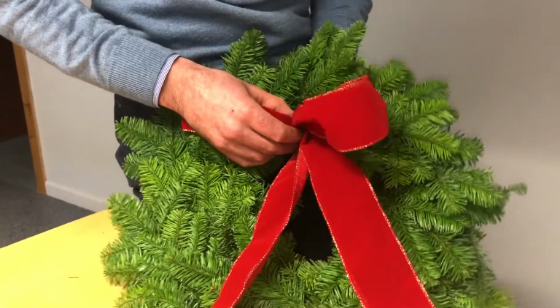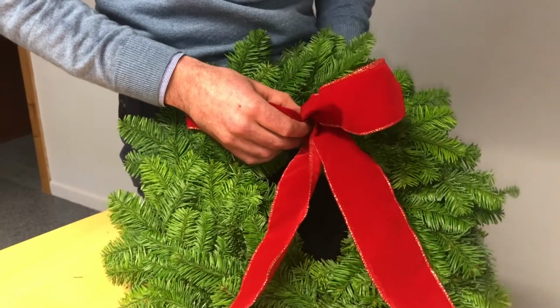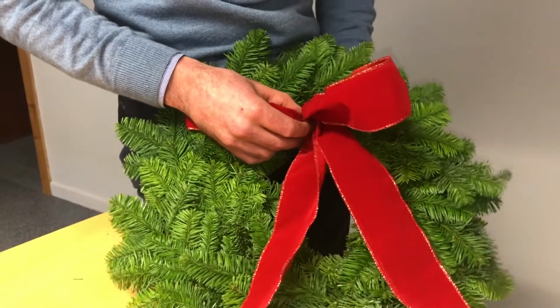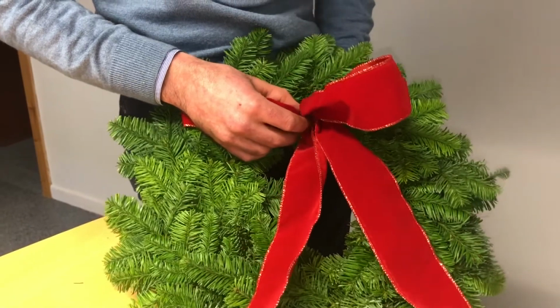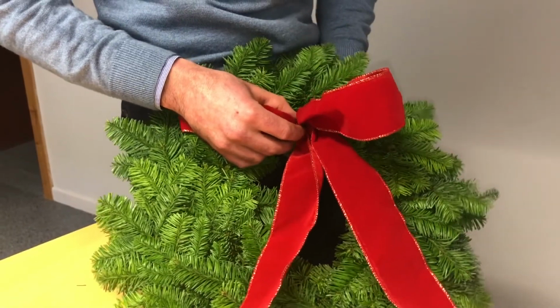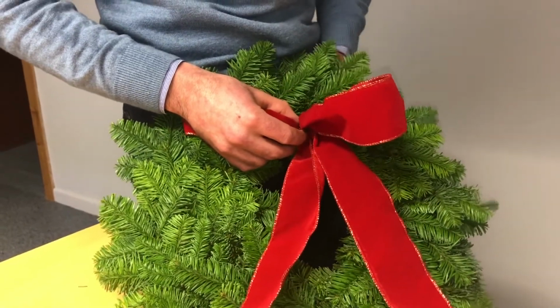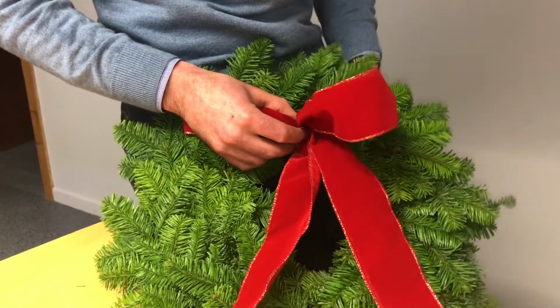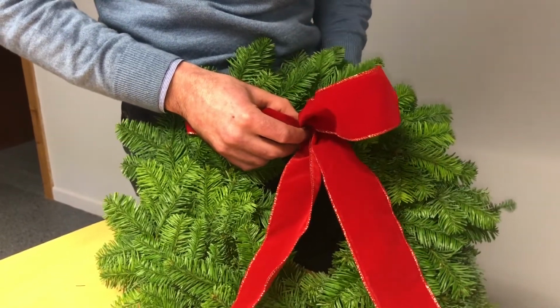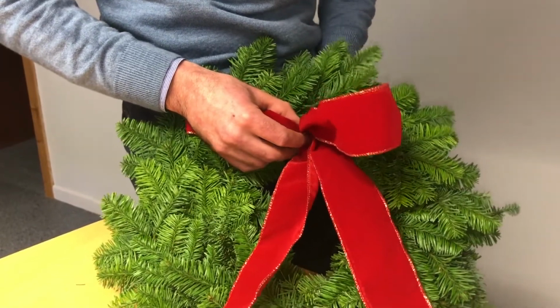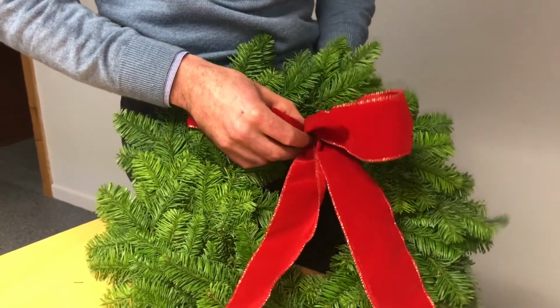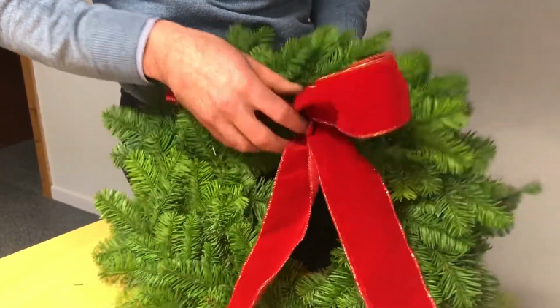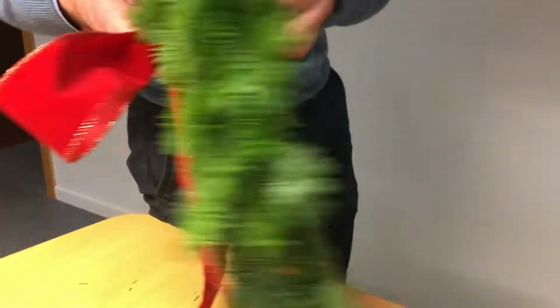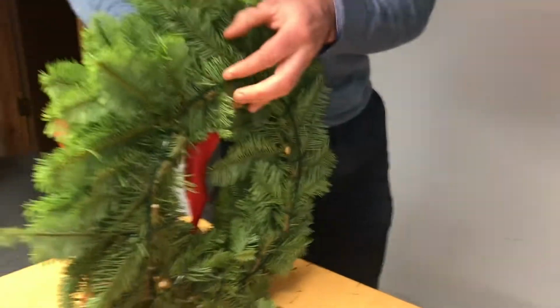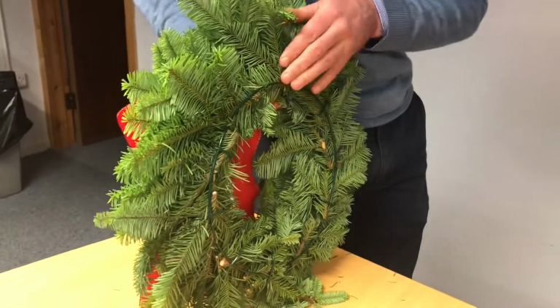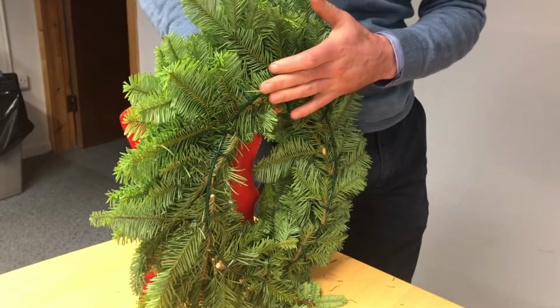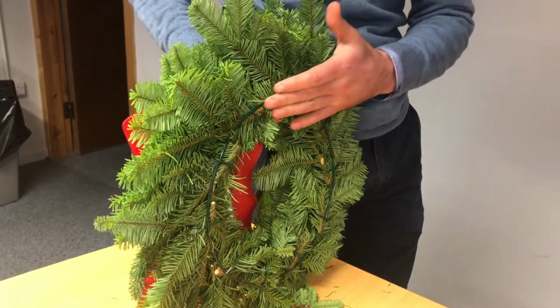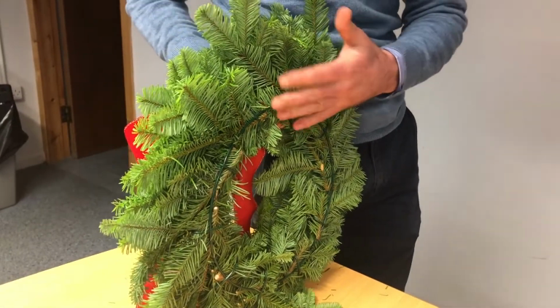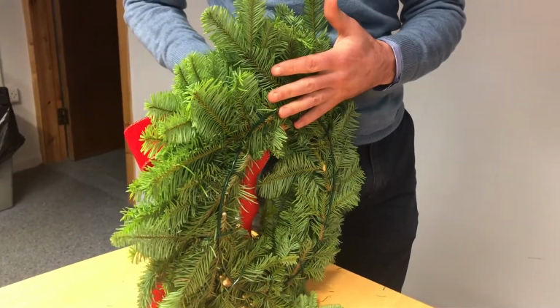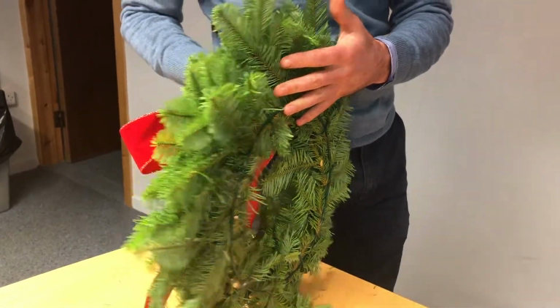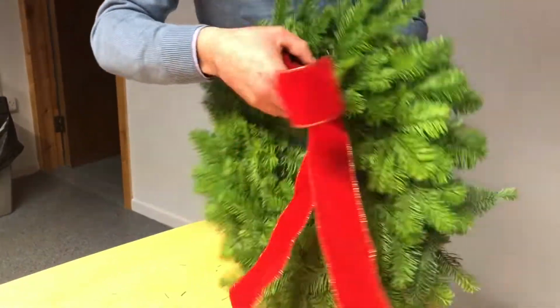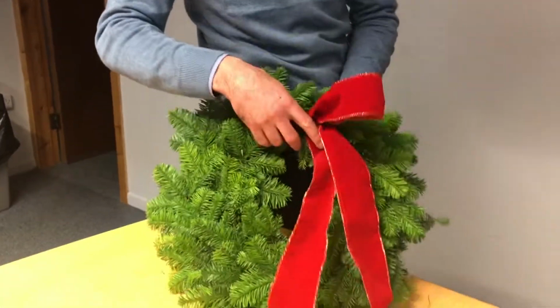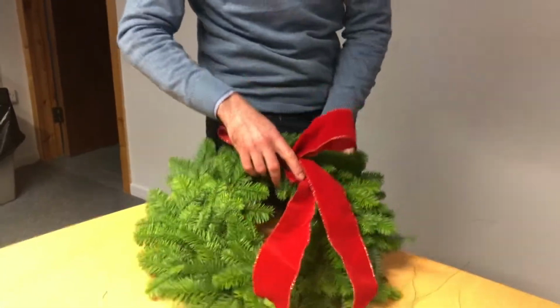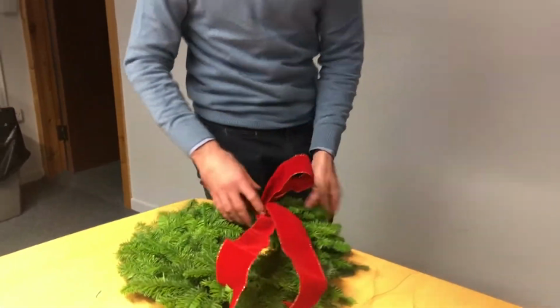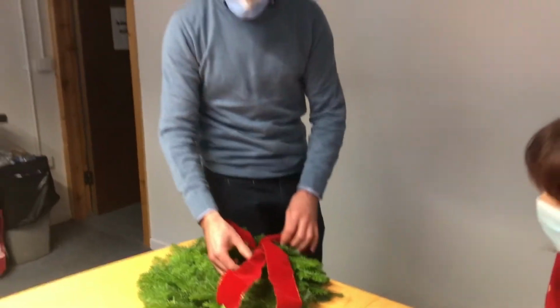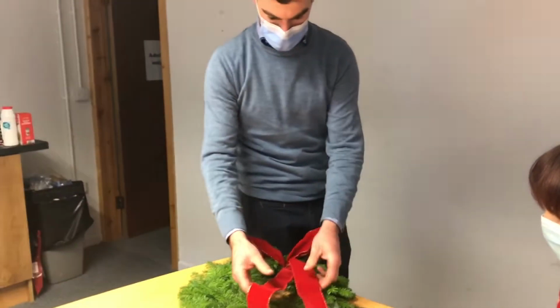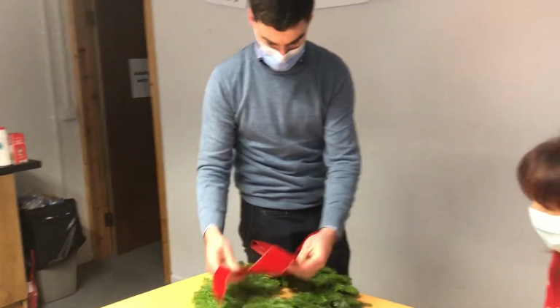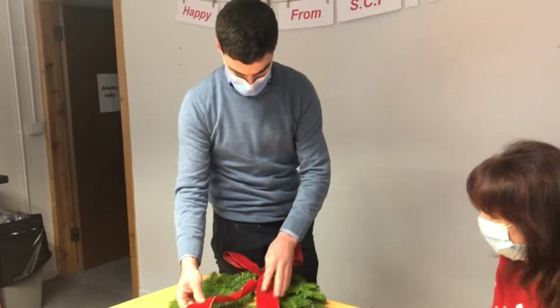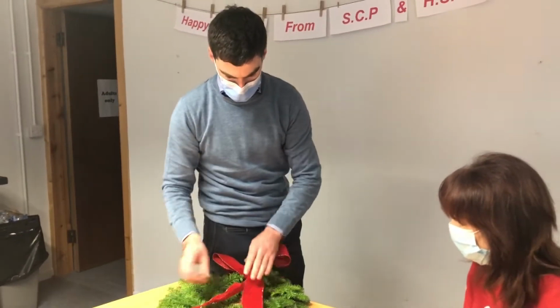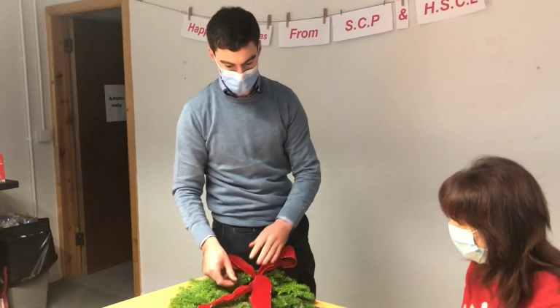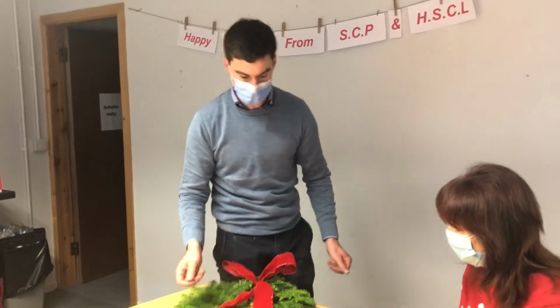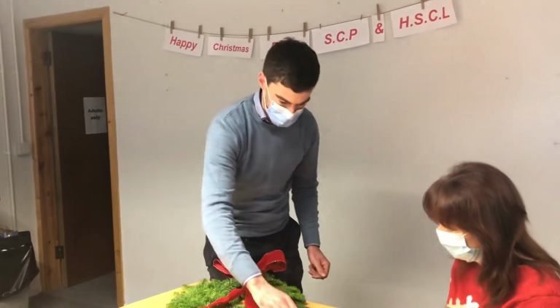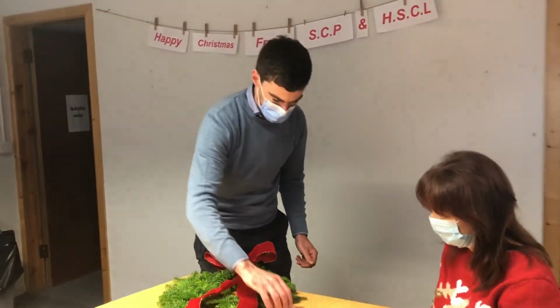One piece of advice I will have is that make sure there's no wire sticking out at the back of the wreath in case you damage your front door or knock the paint off your front door. So once you have your ribbon on, you can decide then where you want to put on the rest of the decorations.